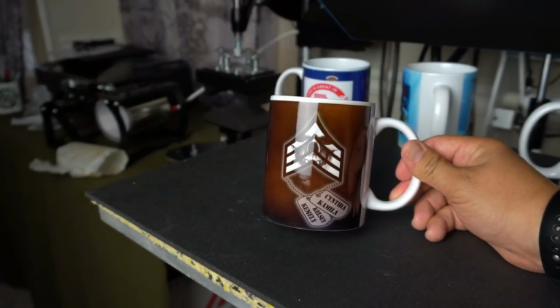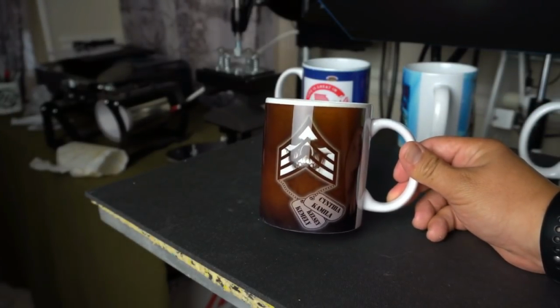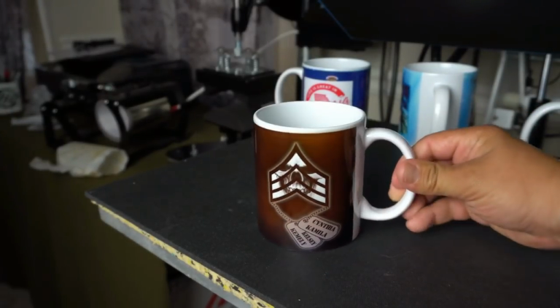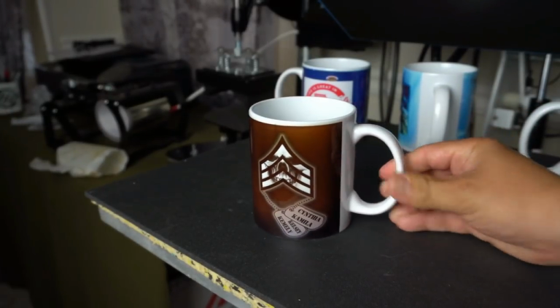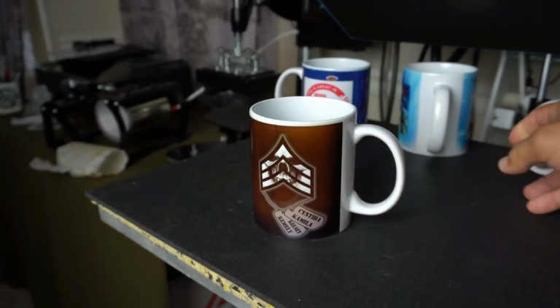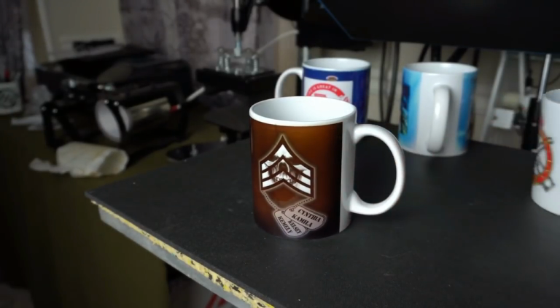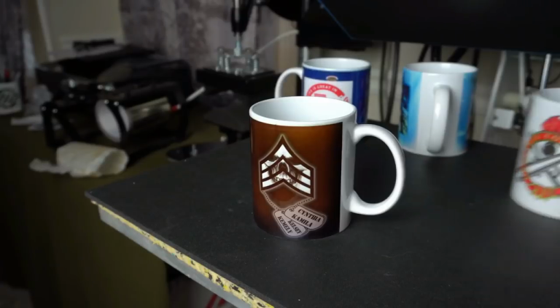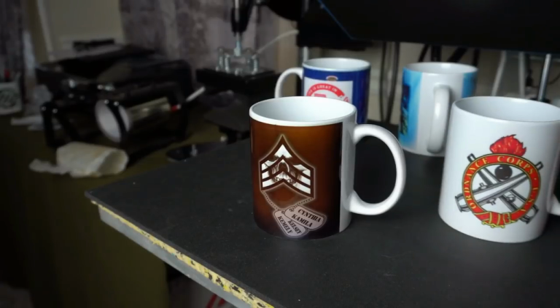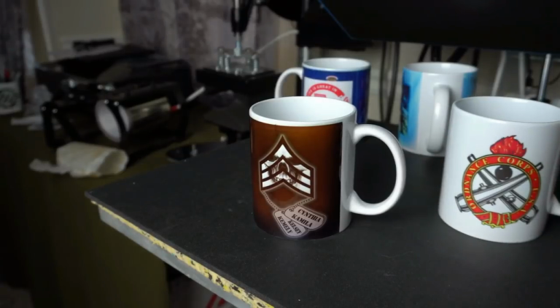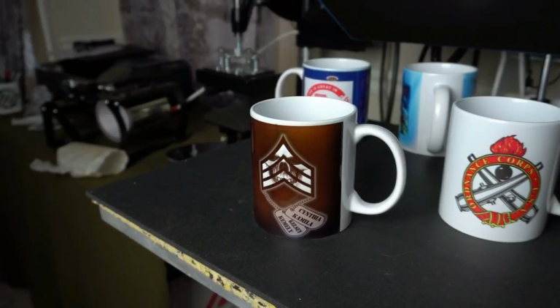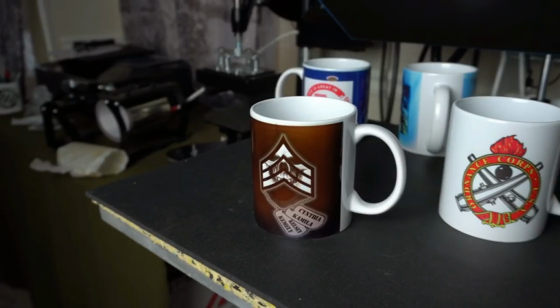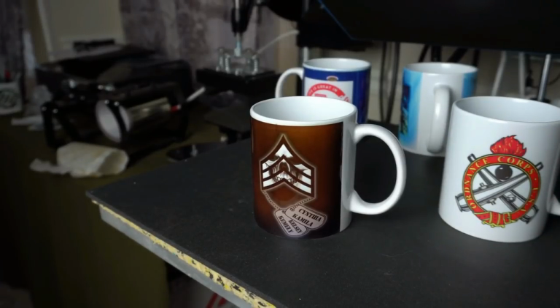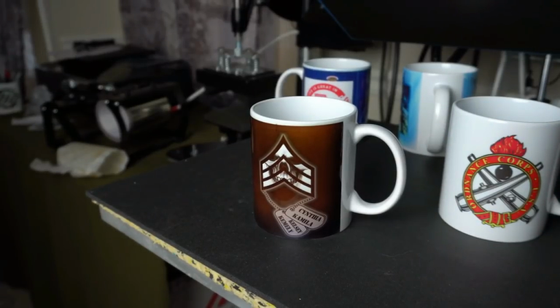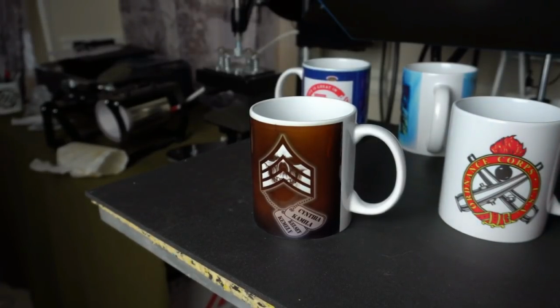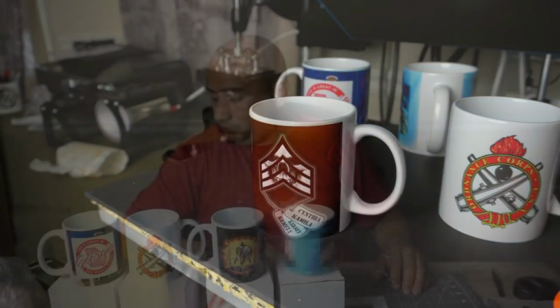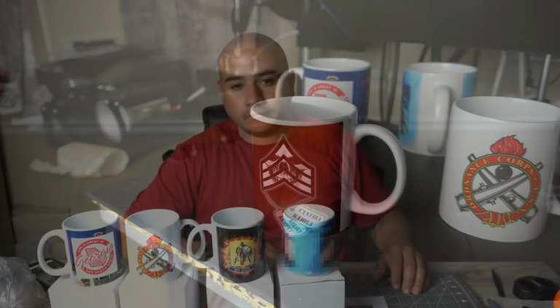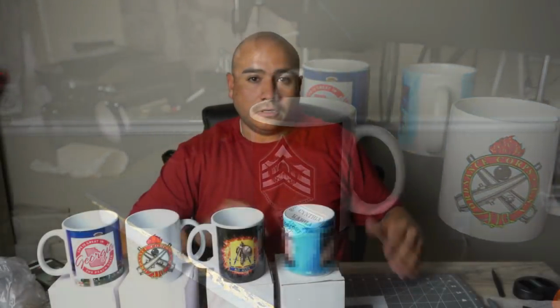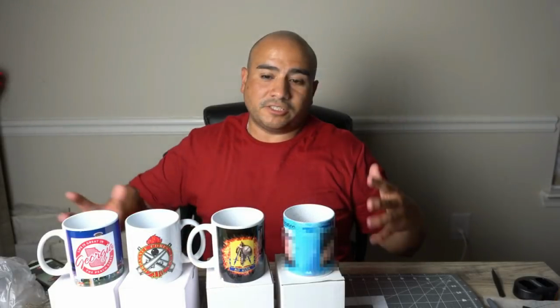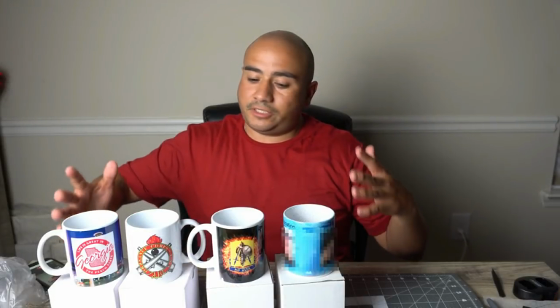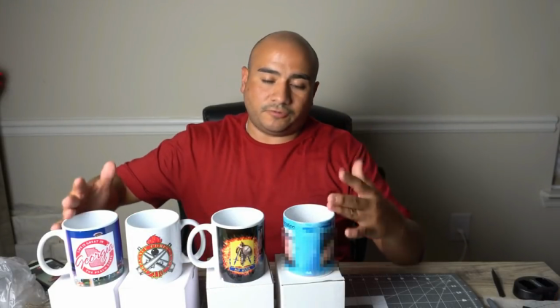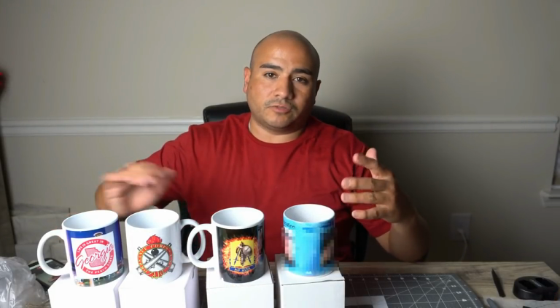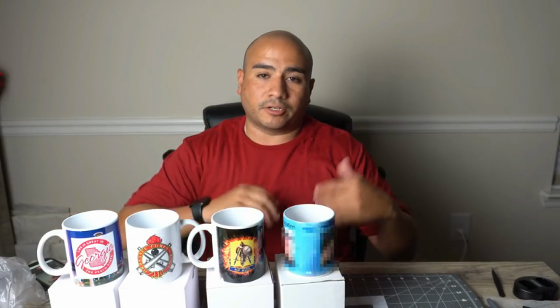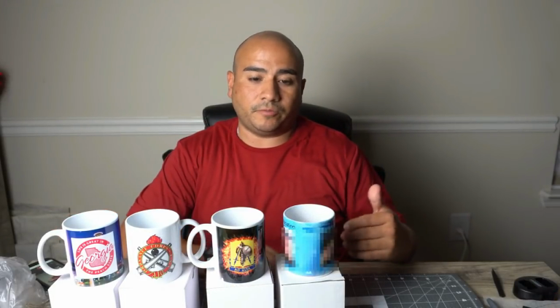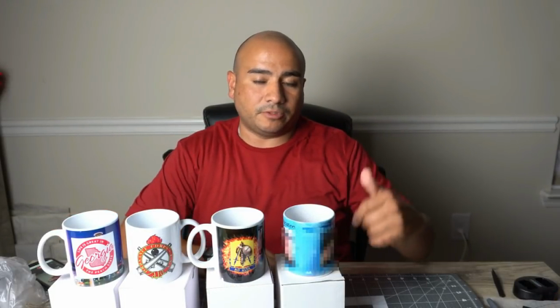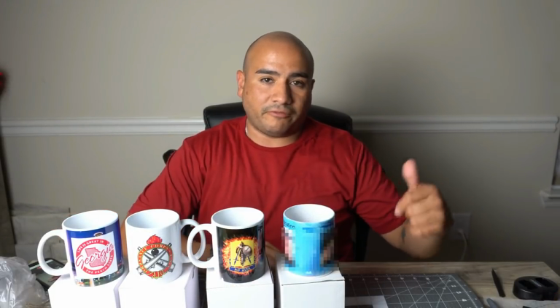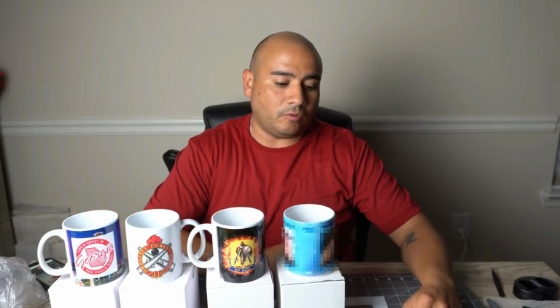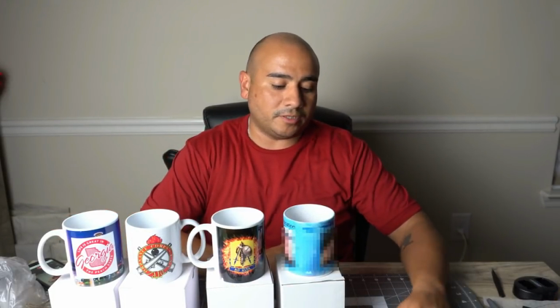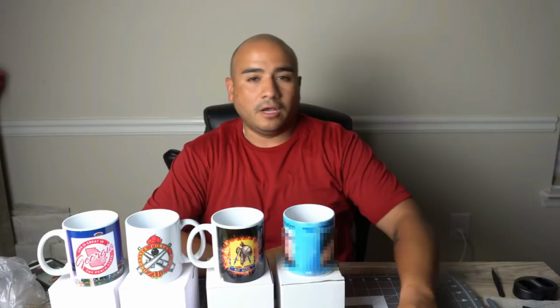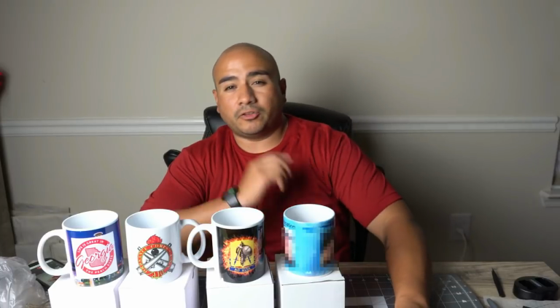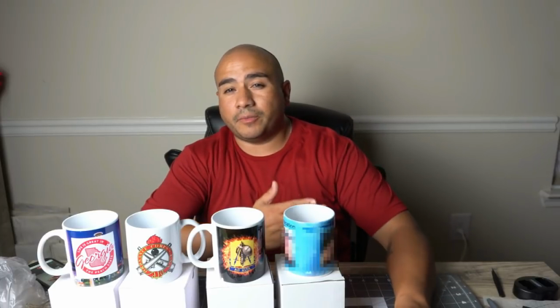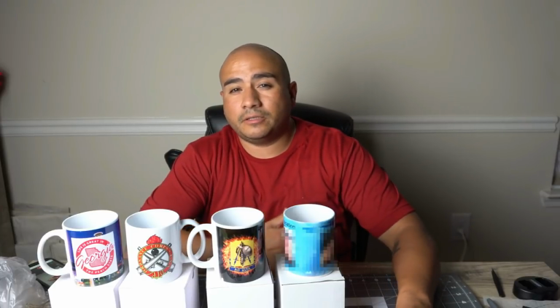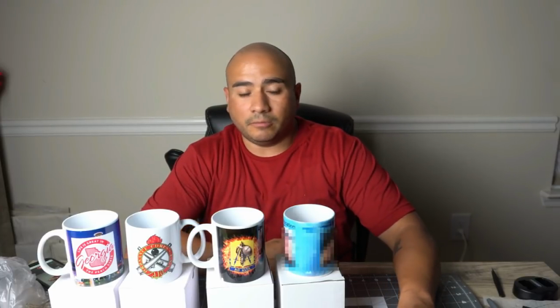There we are — we got all four mugs complete. I'm going to let these cool down and then package them up so they can come pick them up. As you can see, these four mugs are complete — done with that five-in-one heat press.